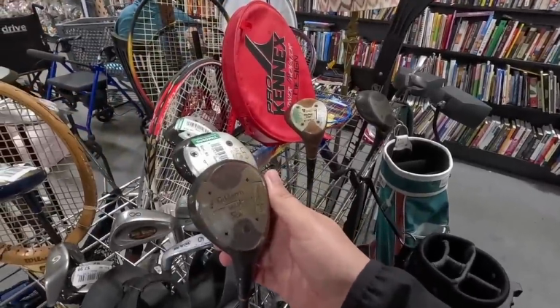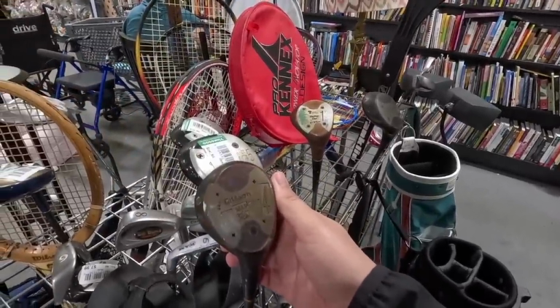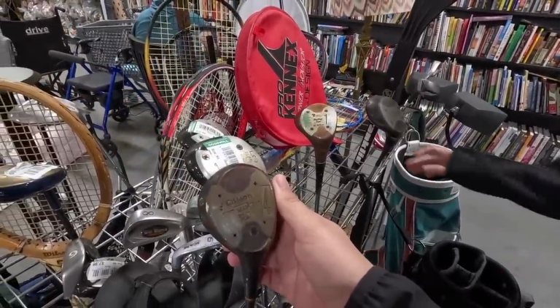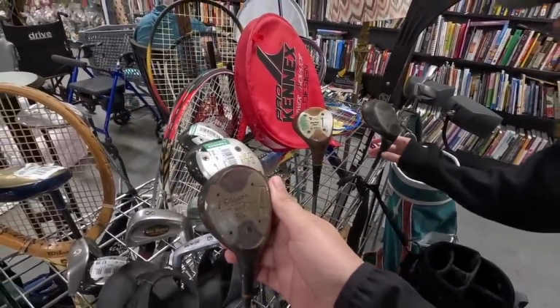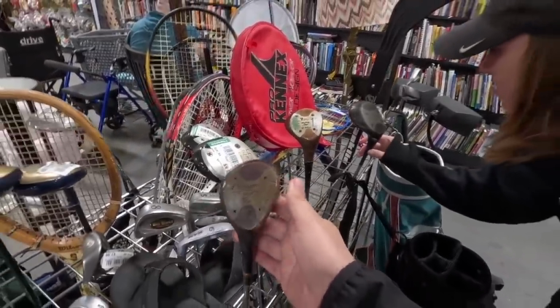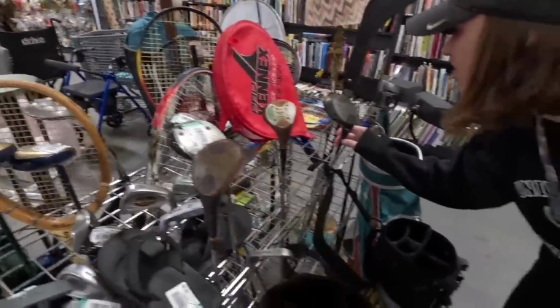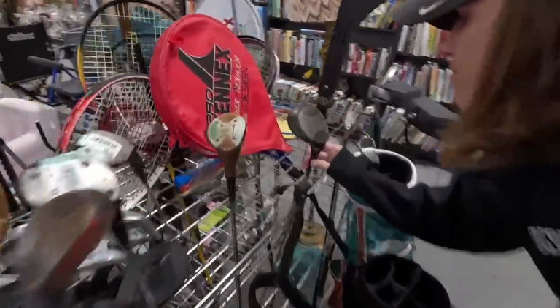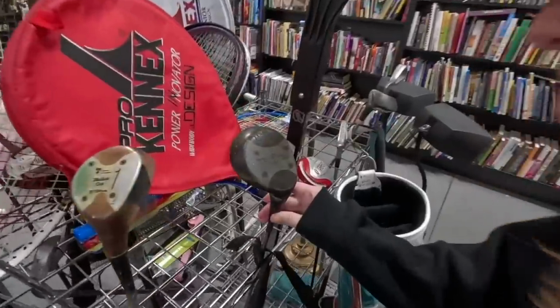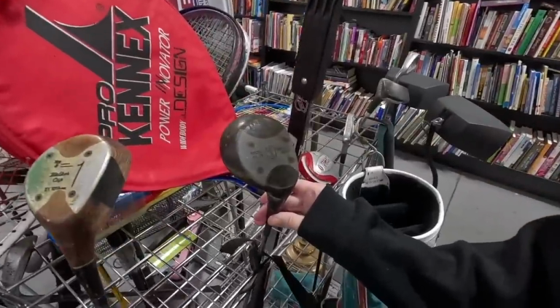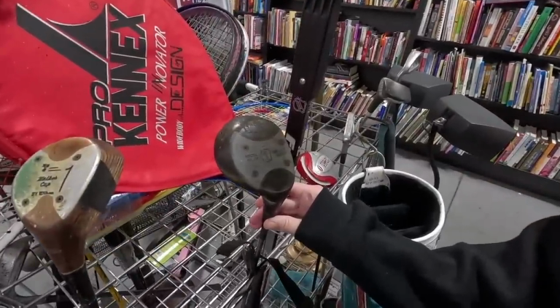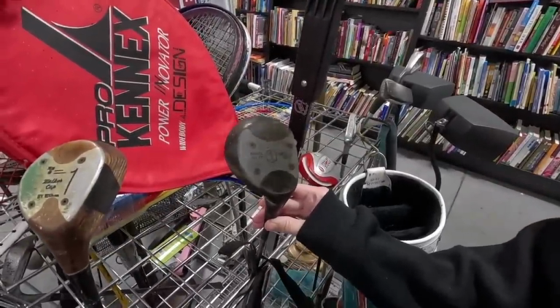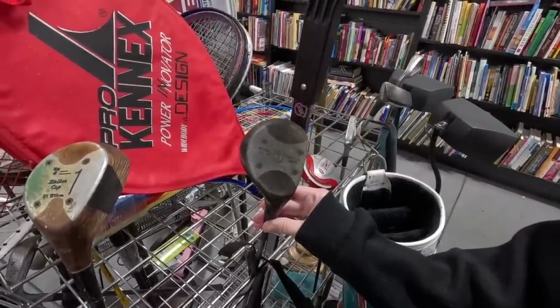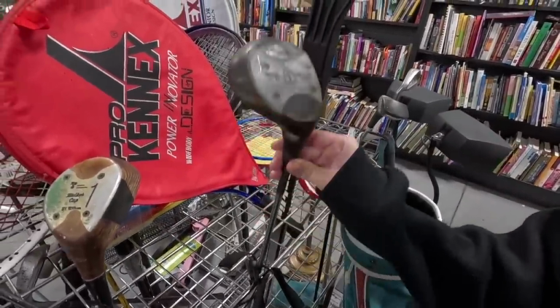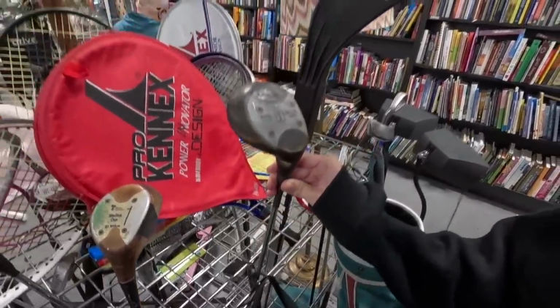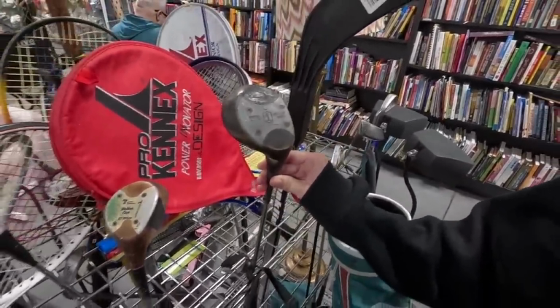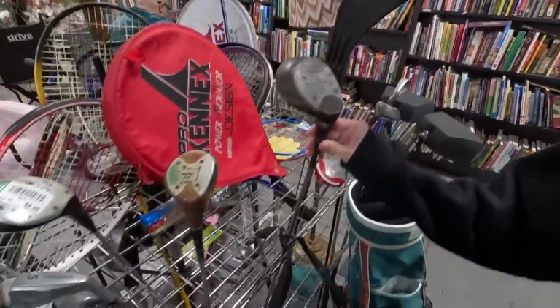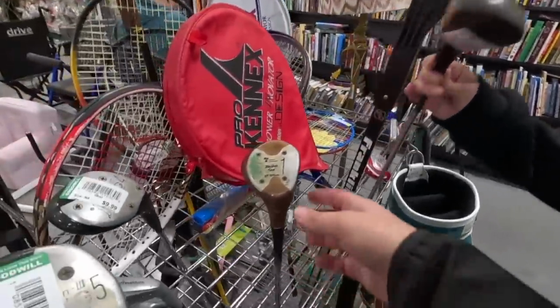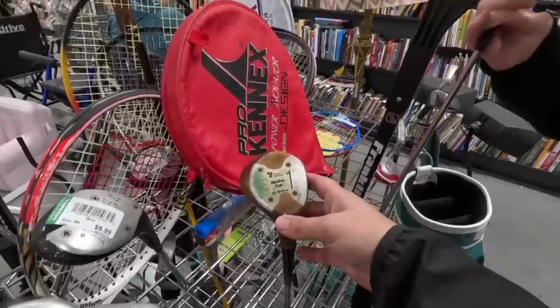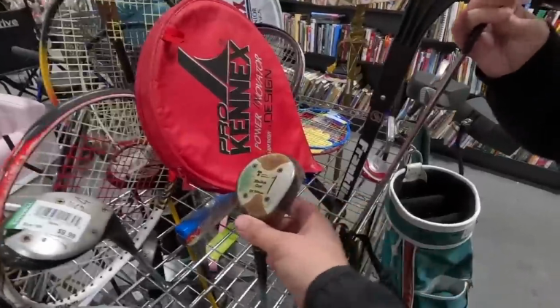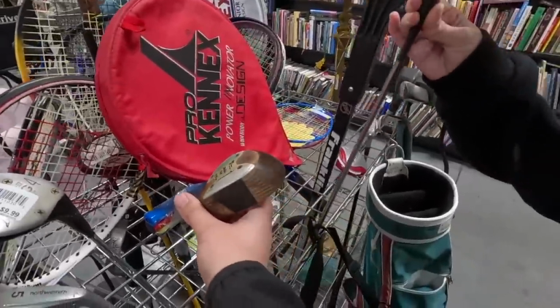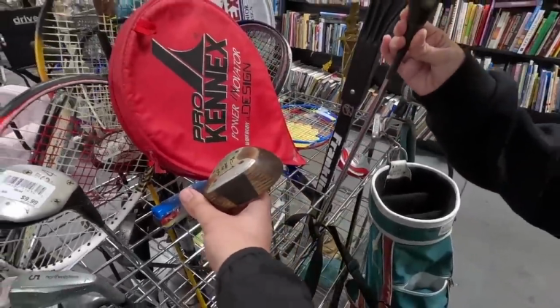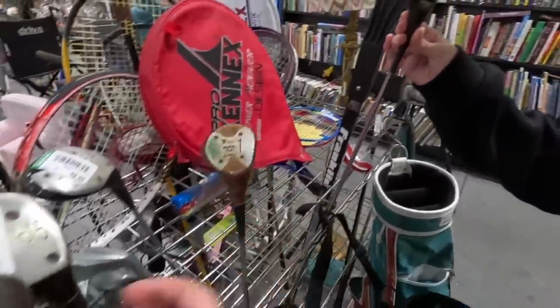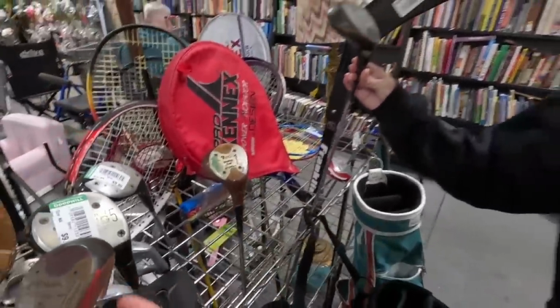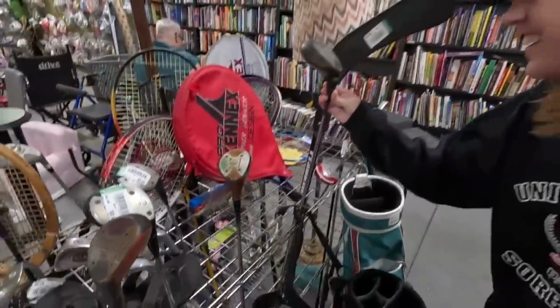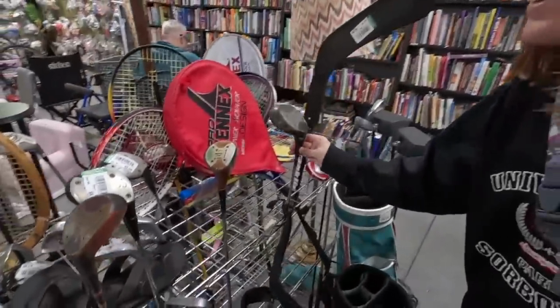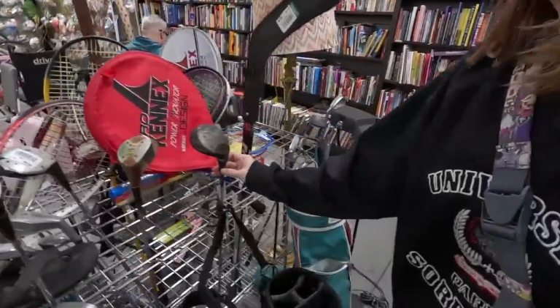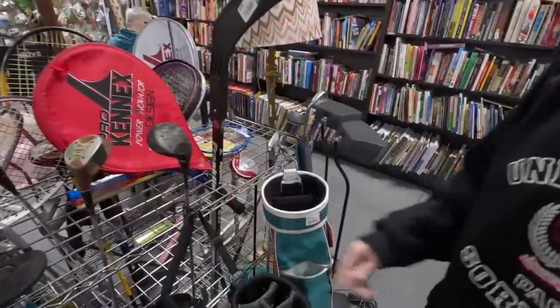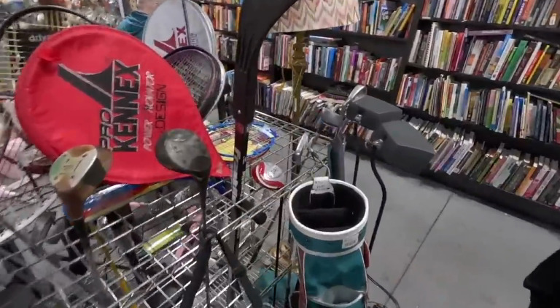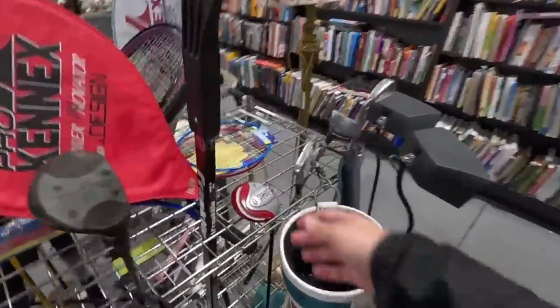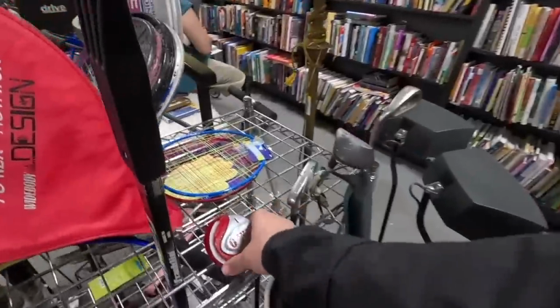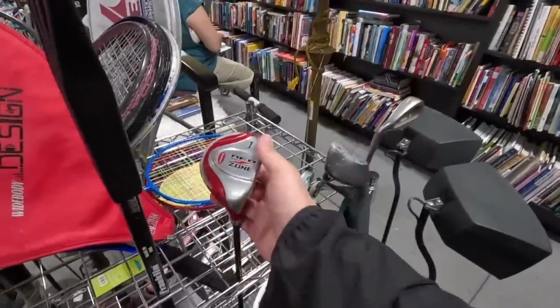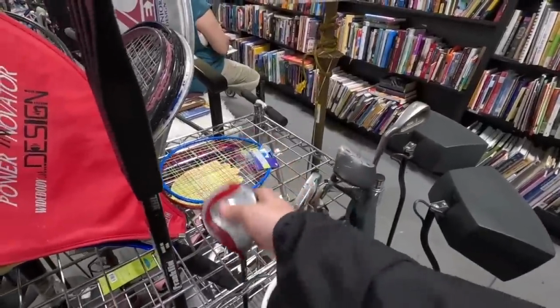Got a Wilson four wood and a Walker Cup by Wilson. These are the clubs we love to find. I think all of these are laminate — none of them are persimmon, or else we'd be in the red zone.